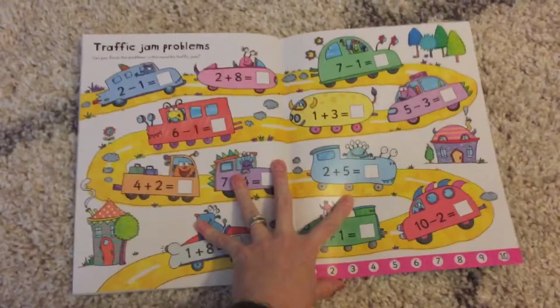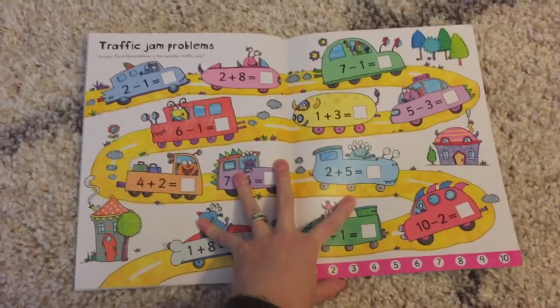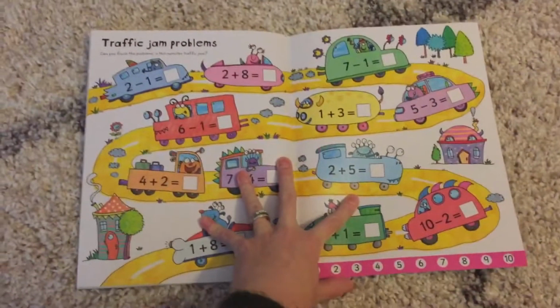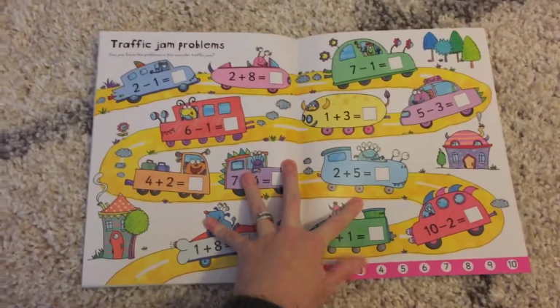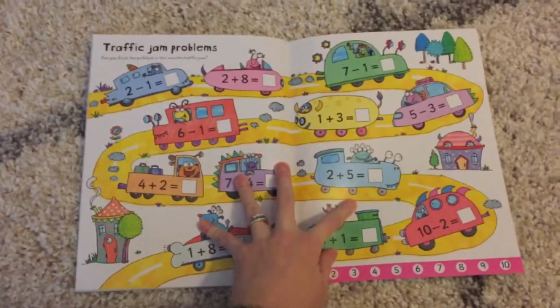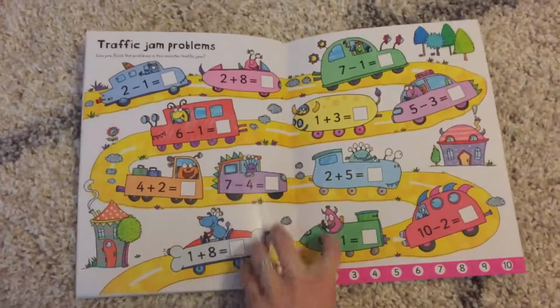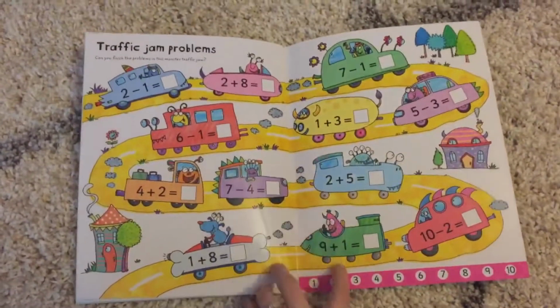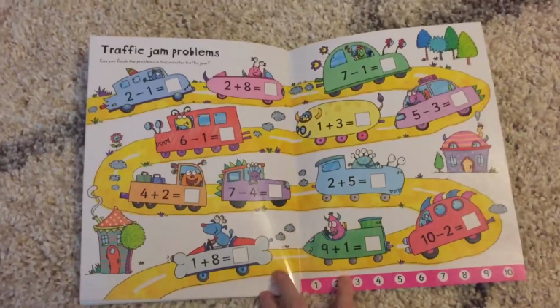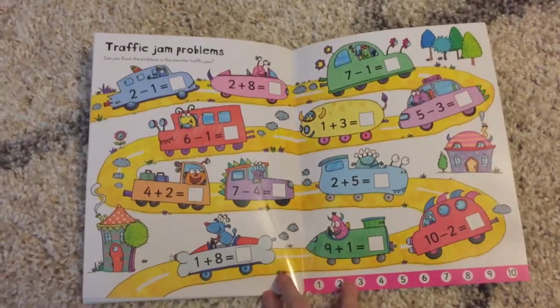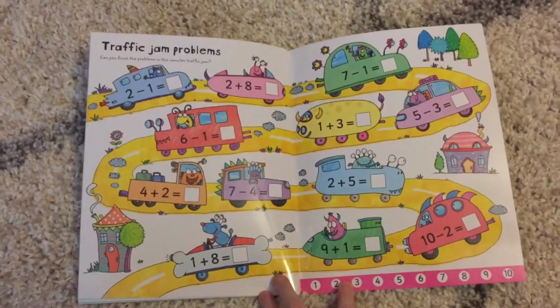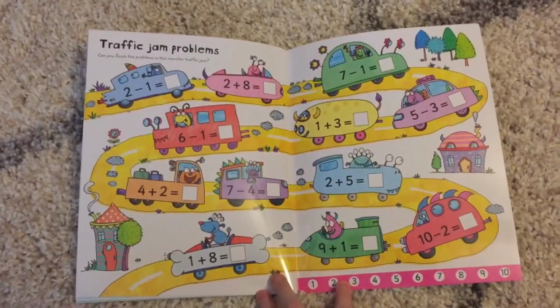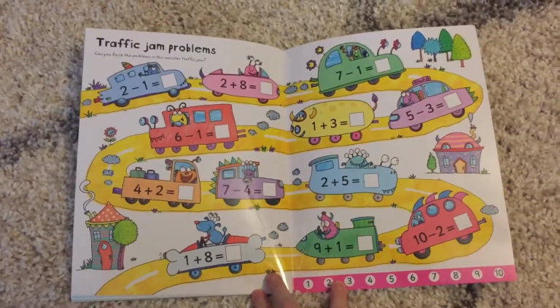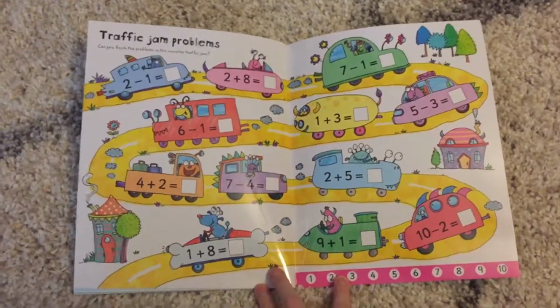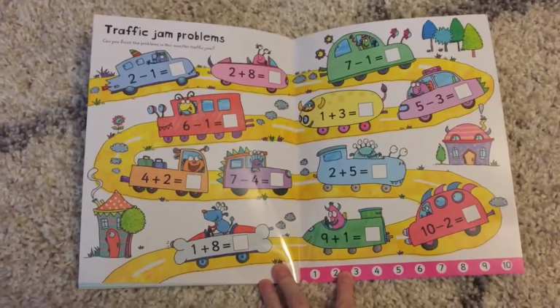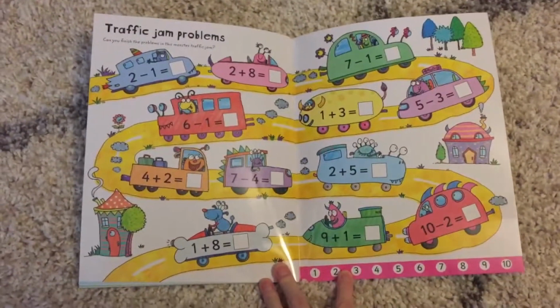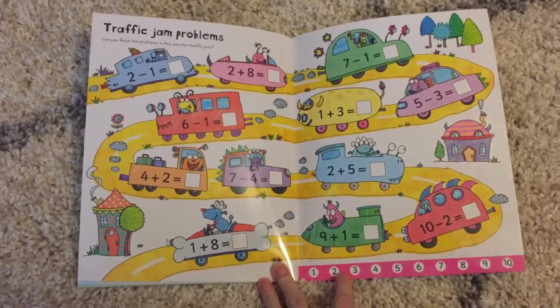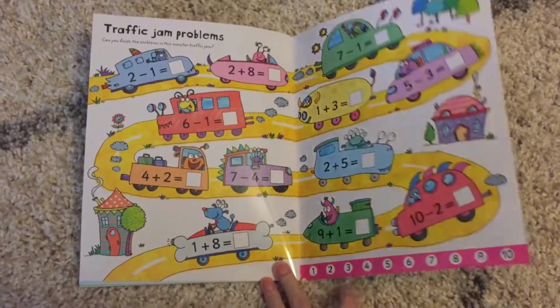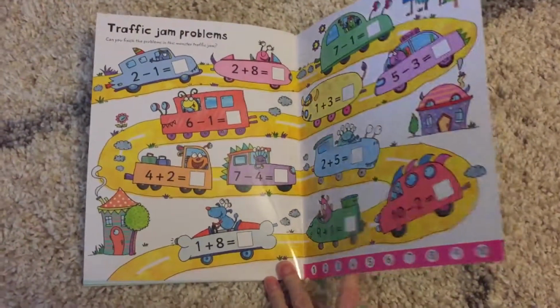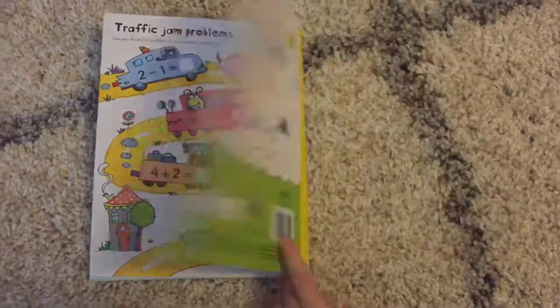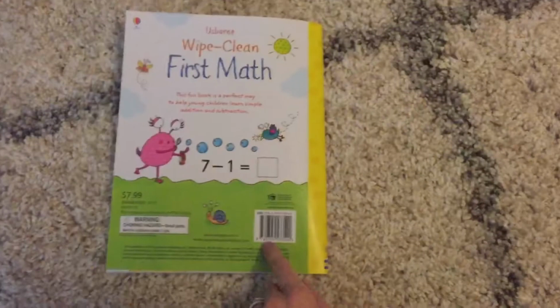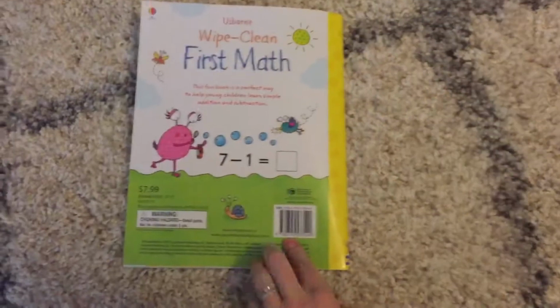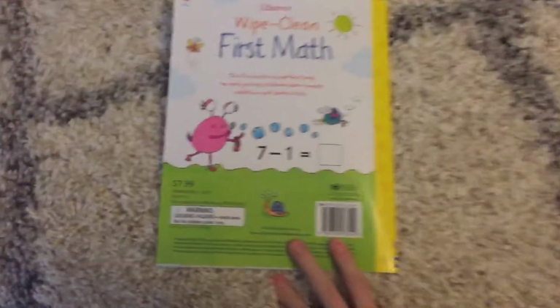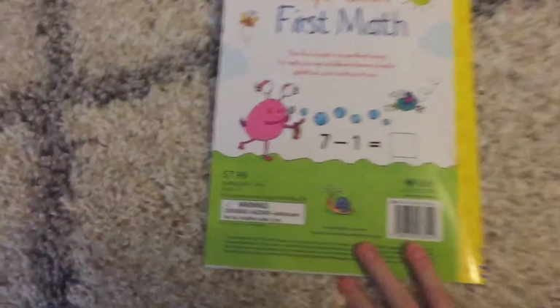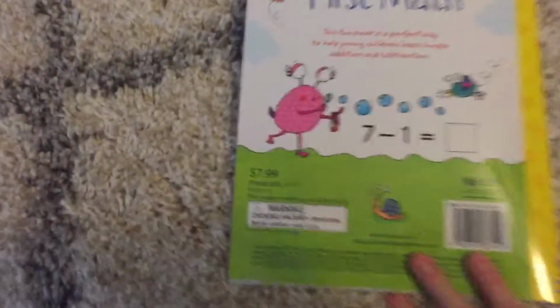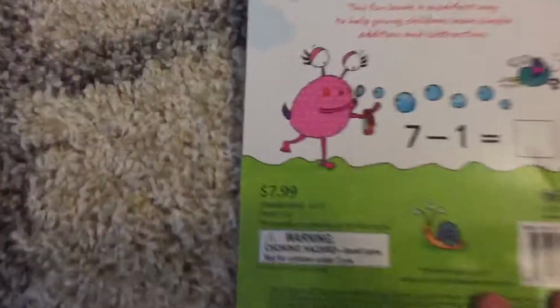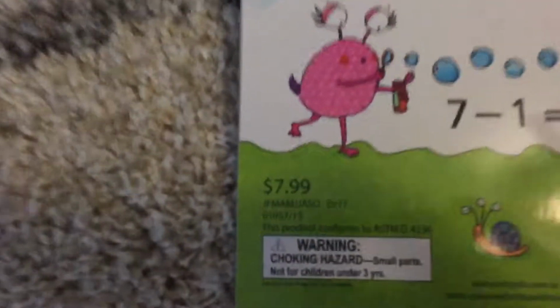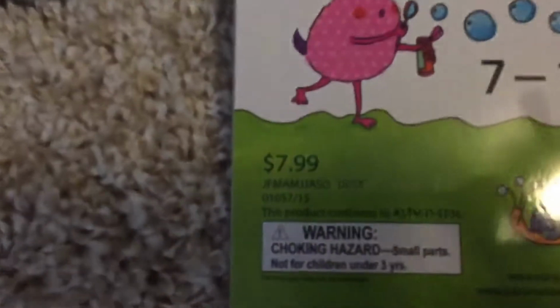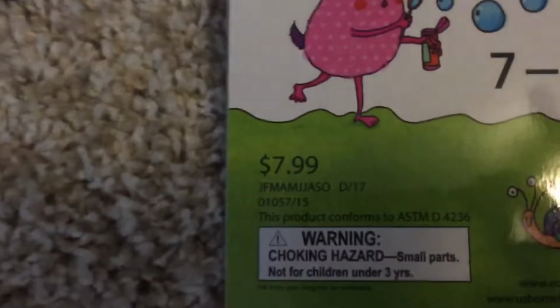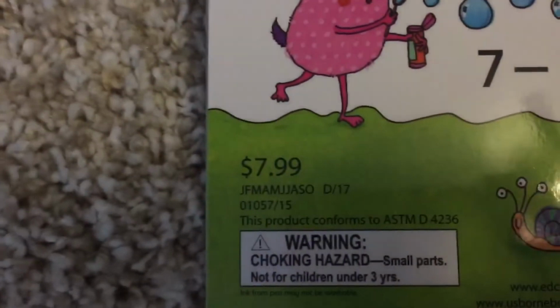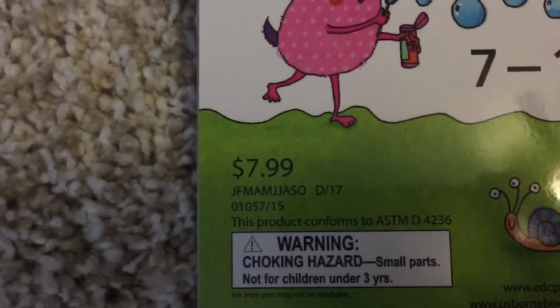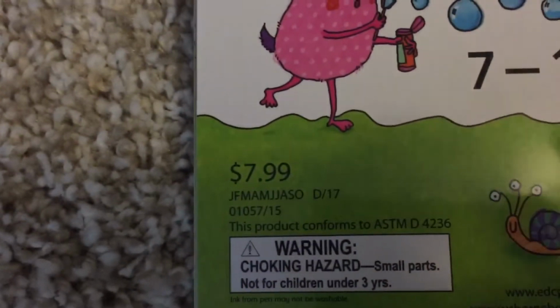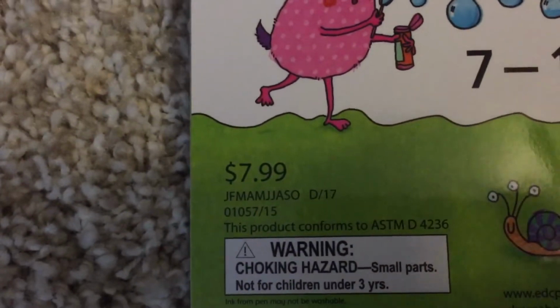And then just a really cute way to do problems at the end. This book is available for $7.99.